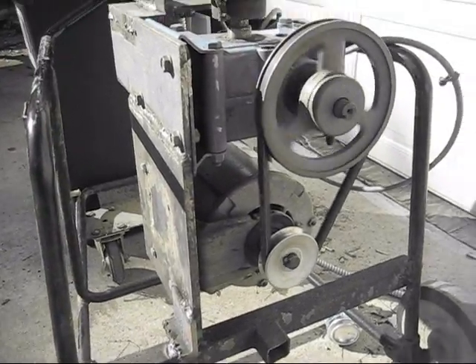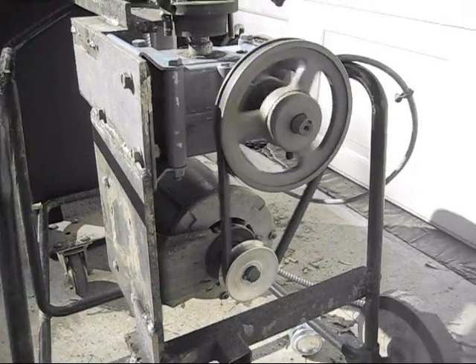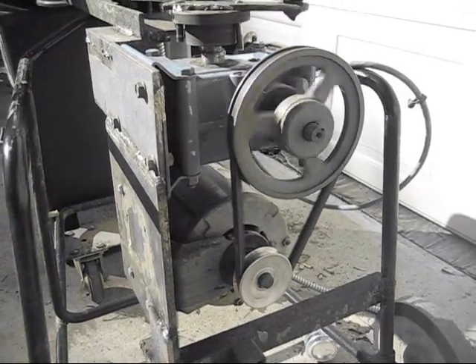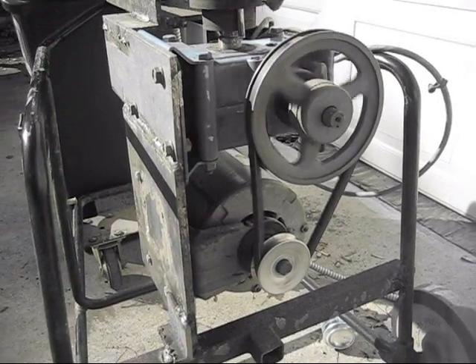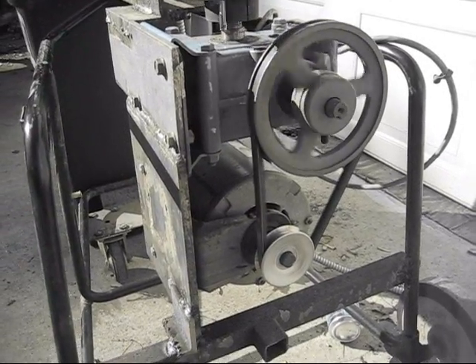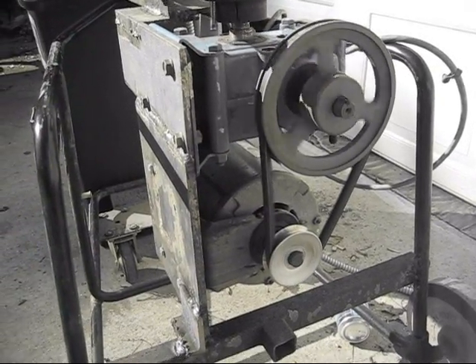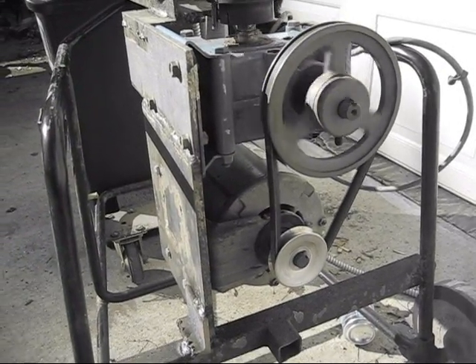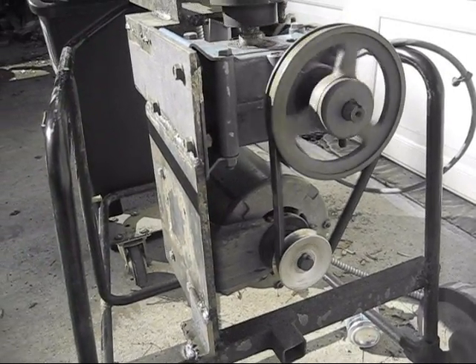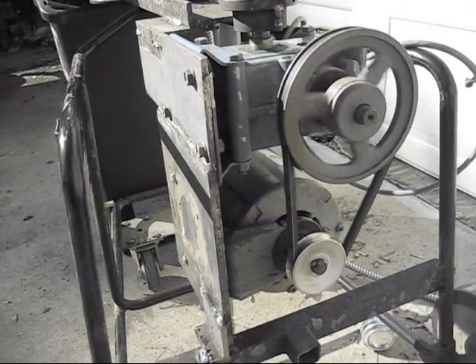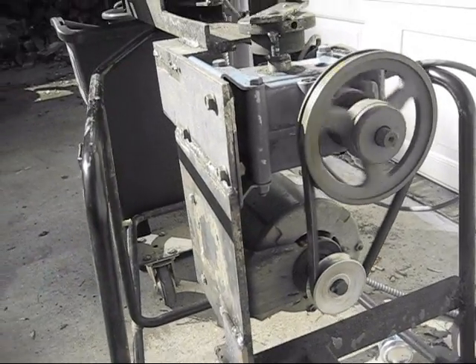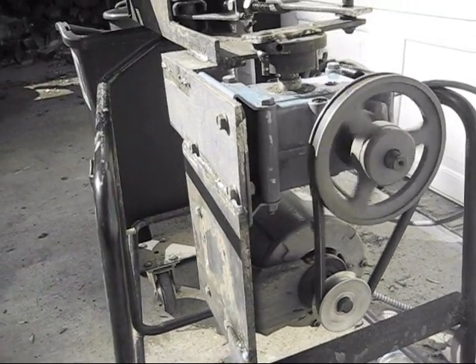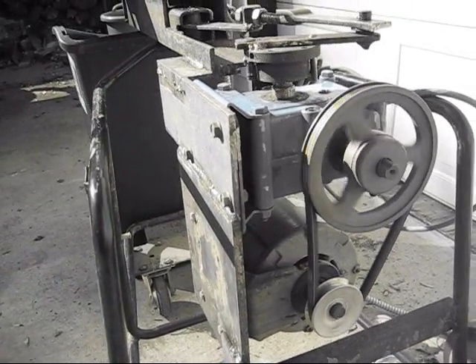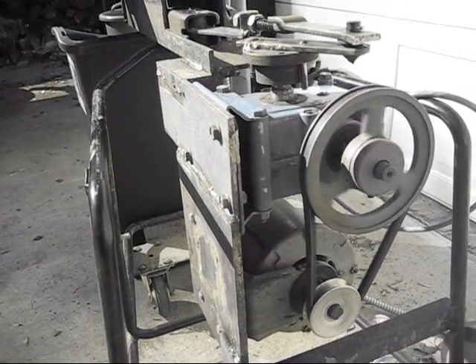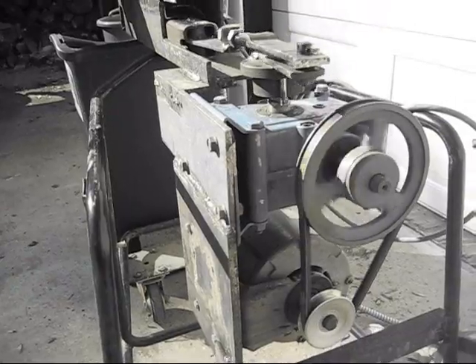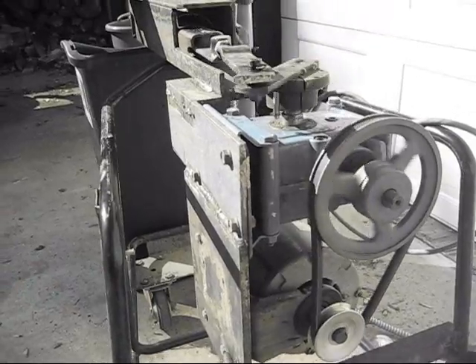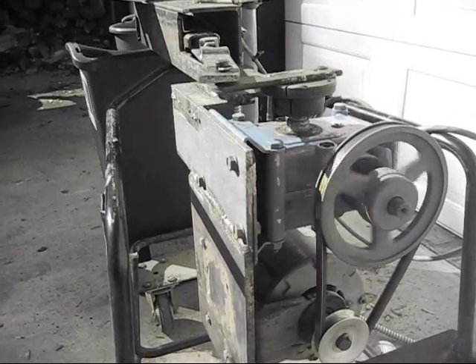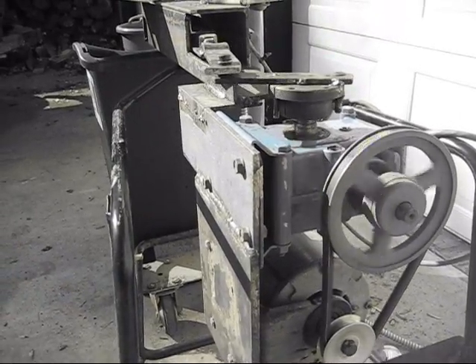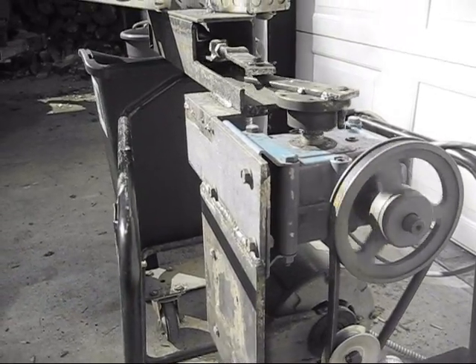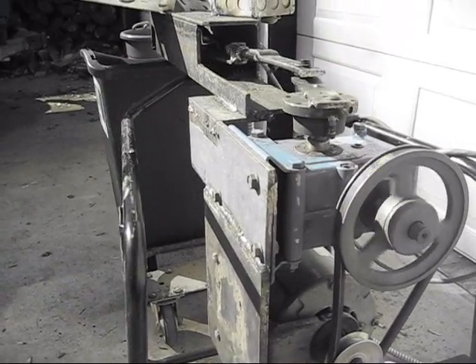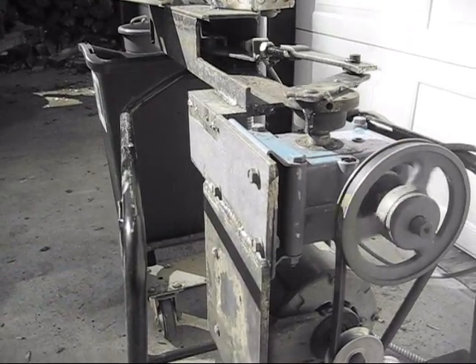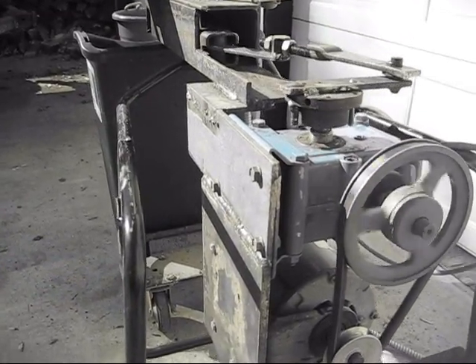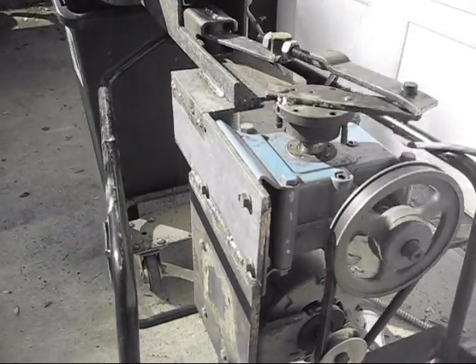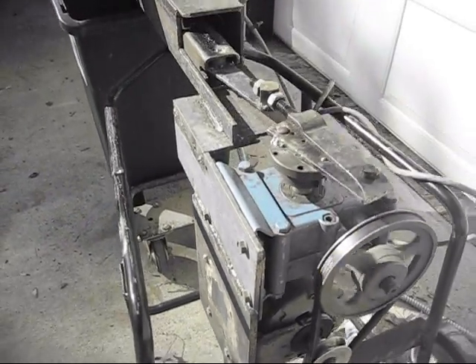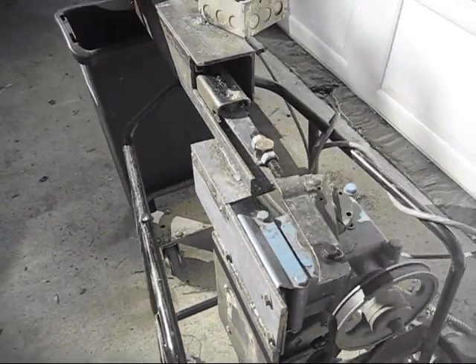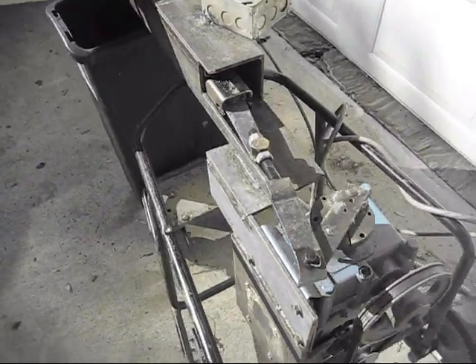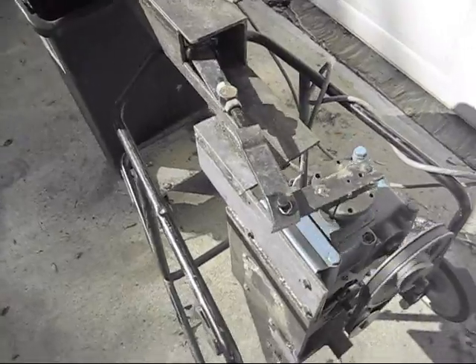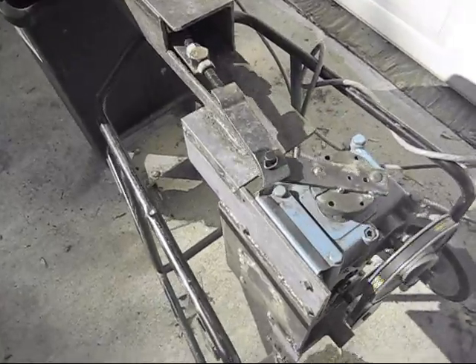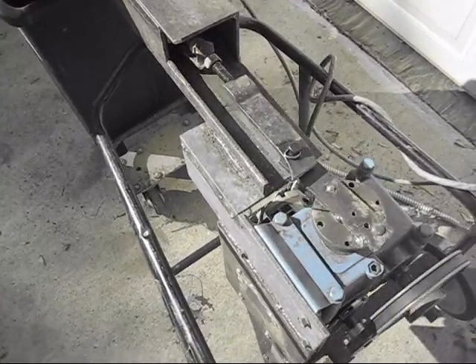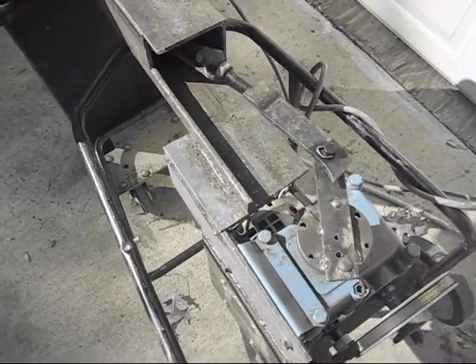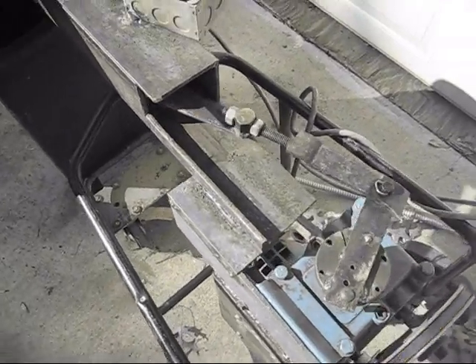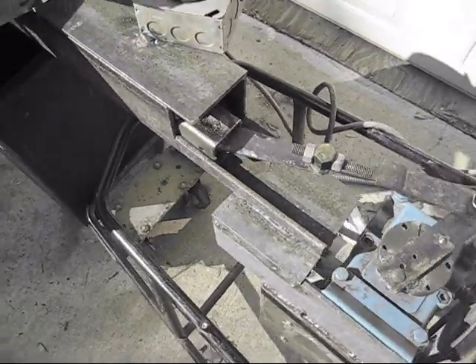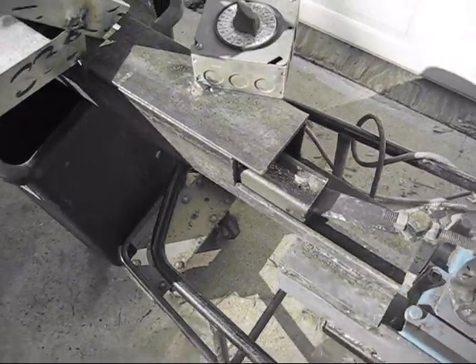1750 RPM electric motor off of a whole house fan that has a timer on it, but the timer only has minutes. A couple of pieces off of riding lawn mowers.